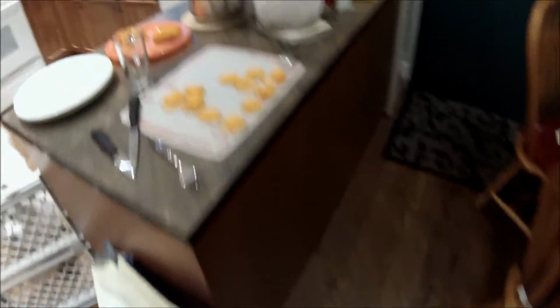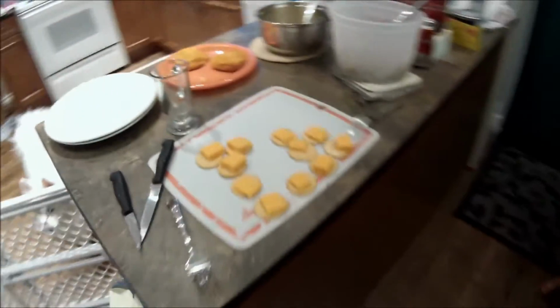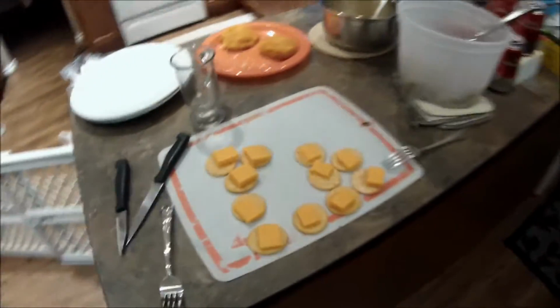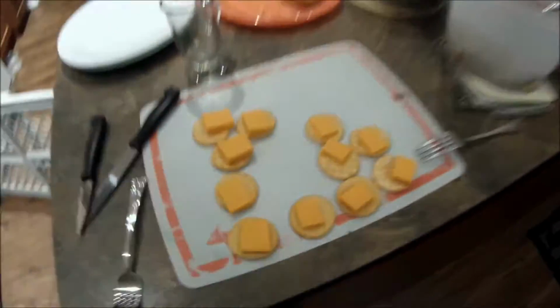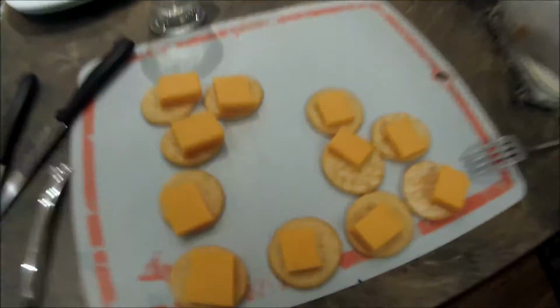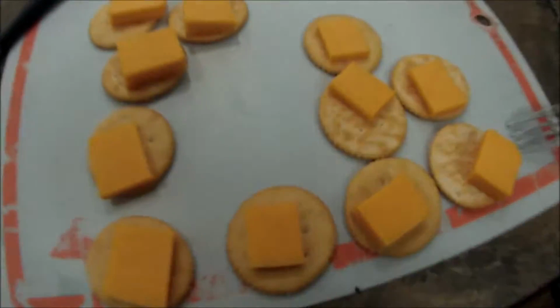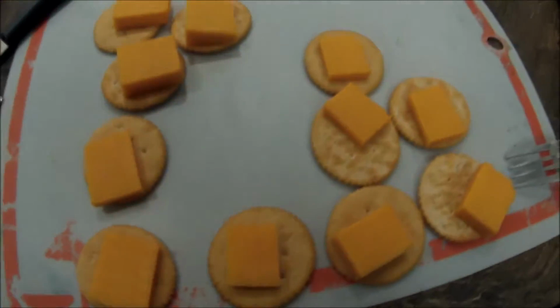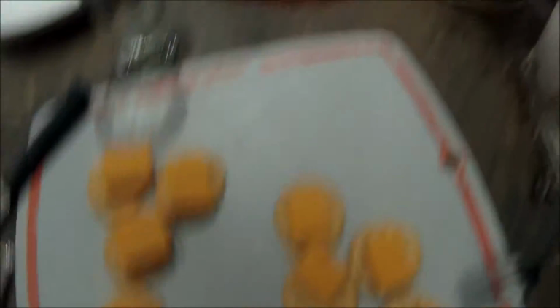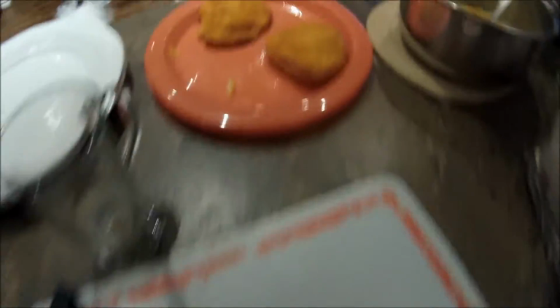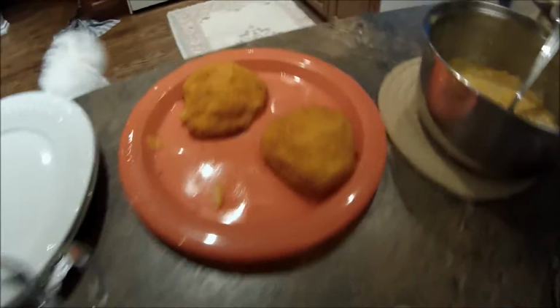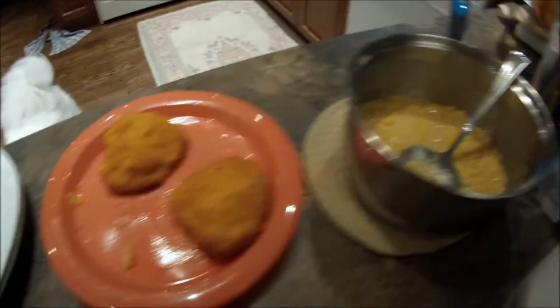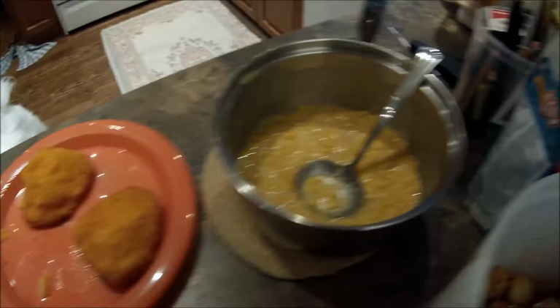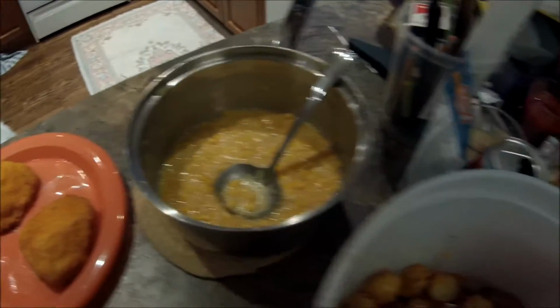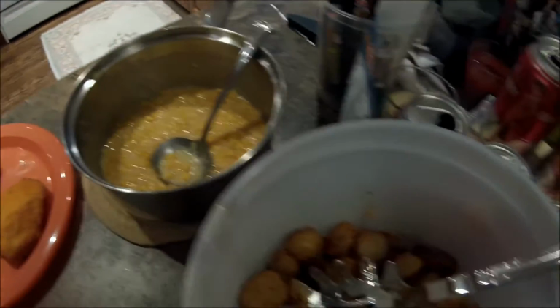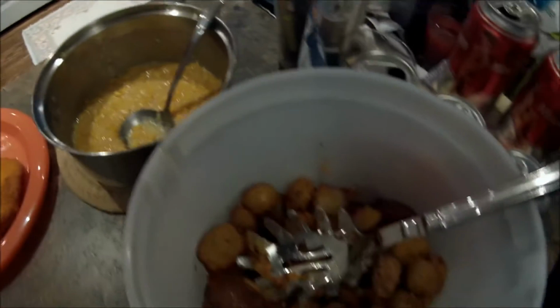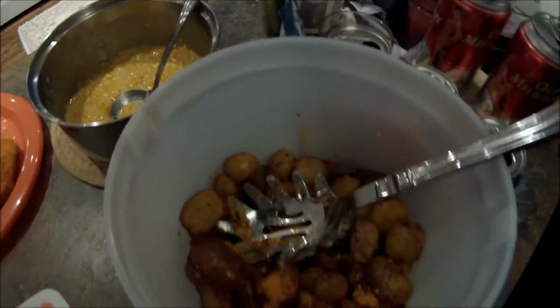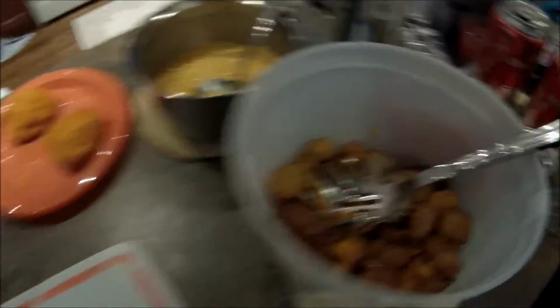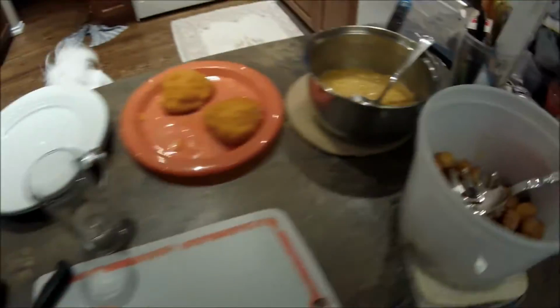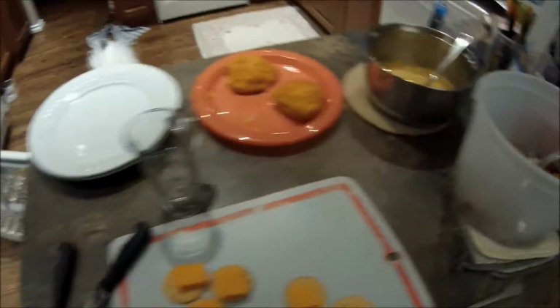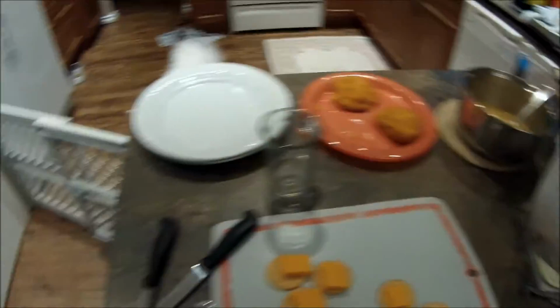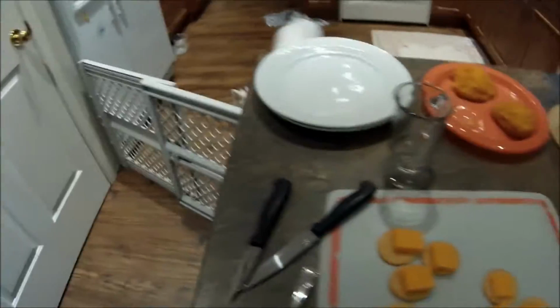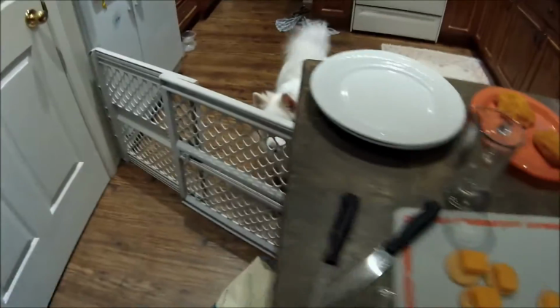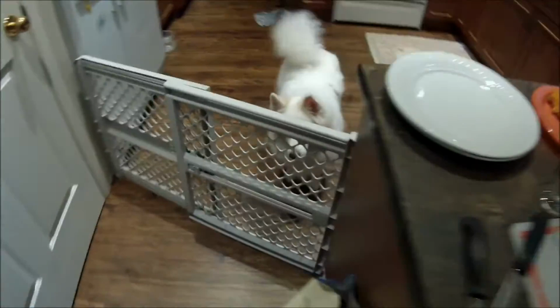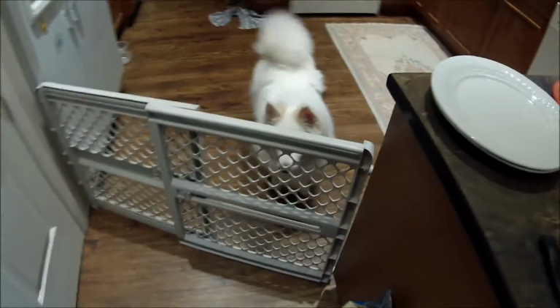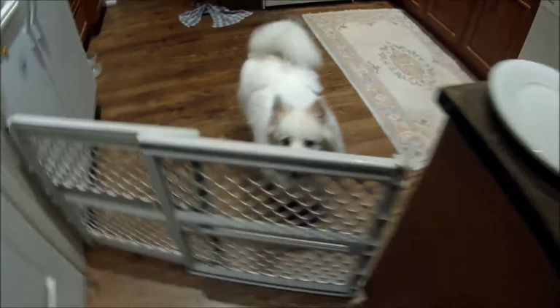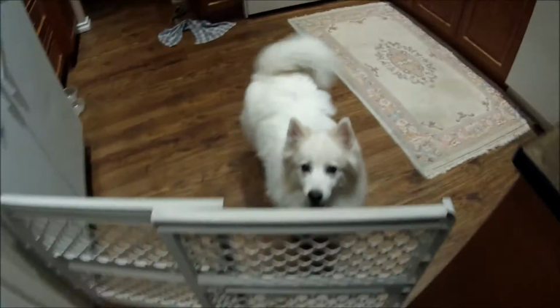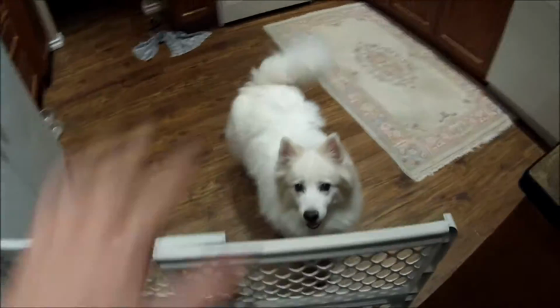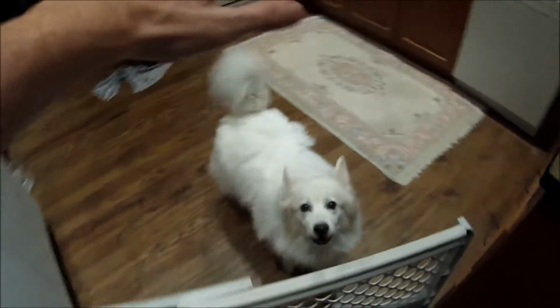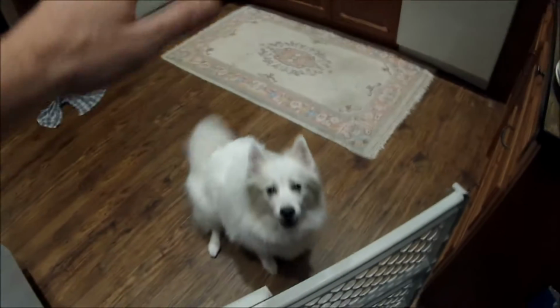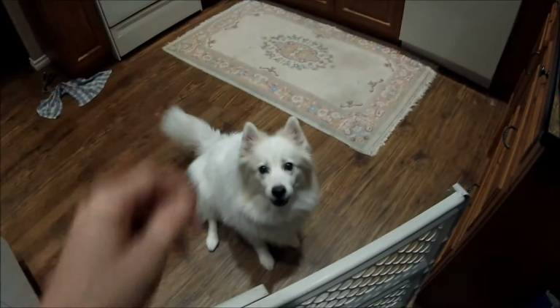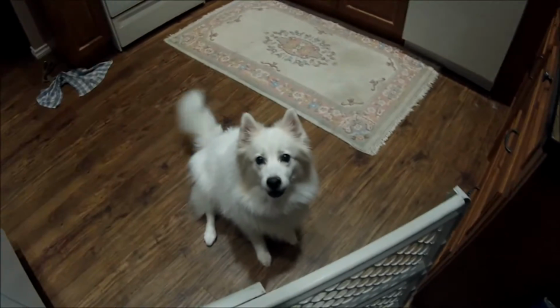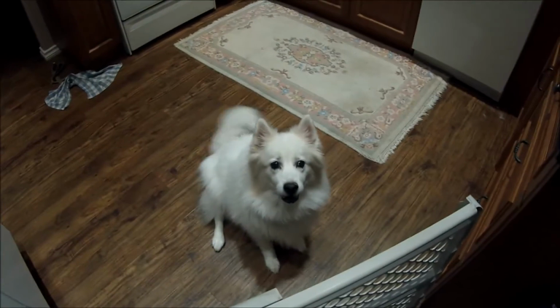Whoo-hoo, dinner! Looks good. Snowball, sit. I didn't say bark, it's sit.